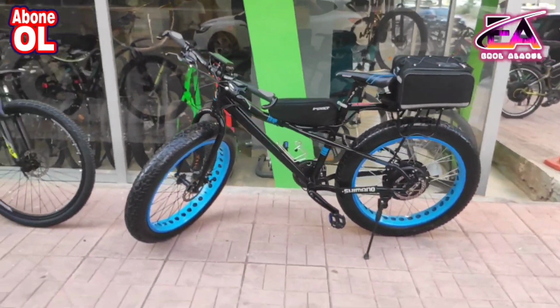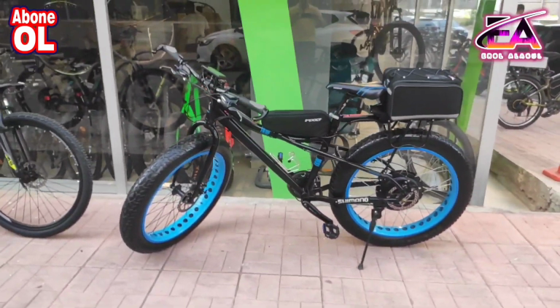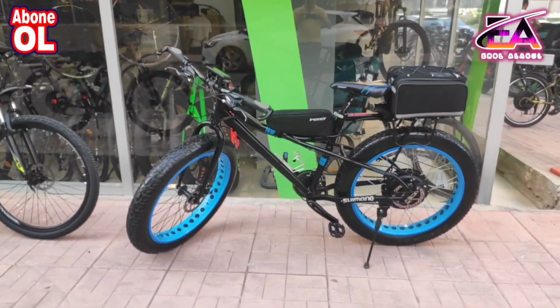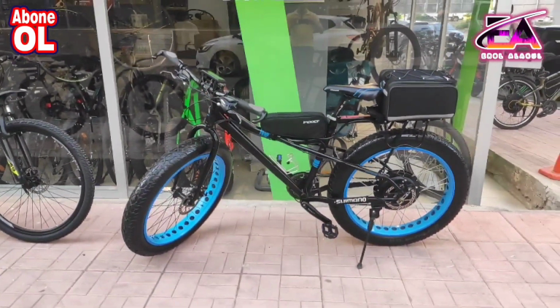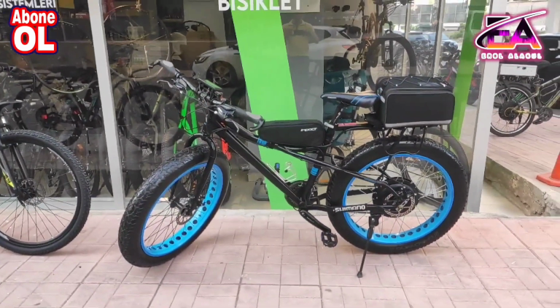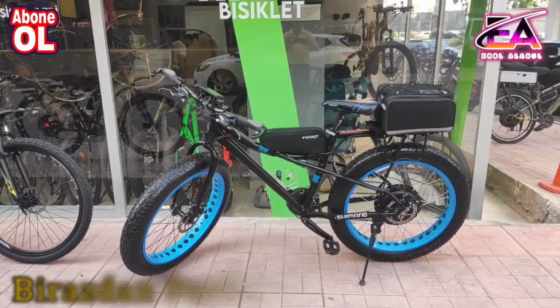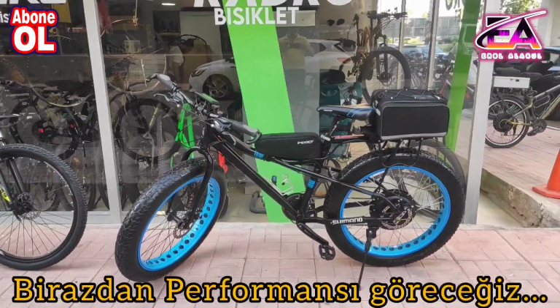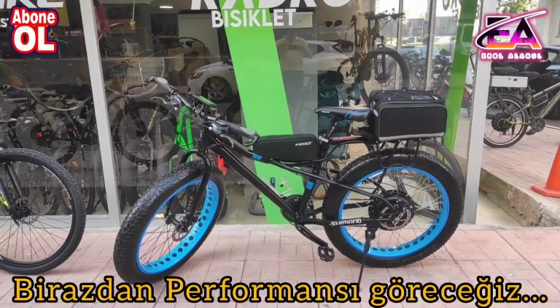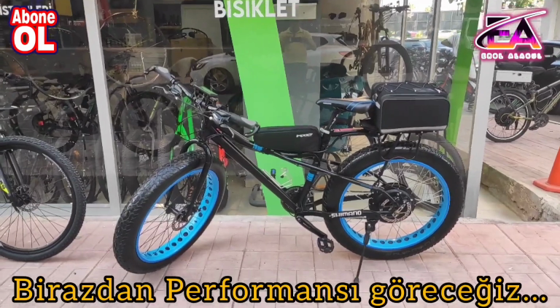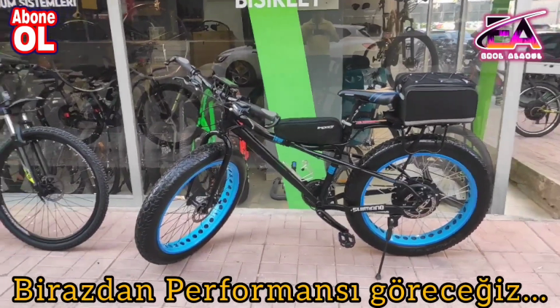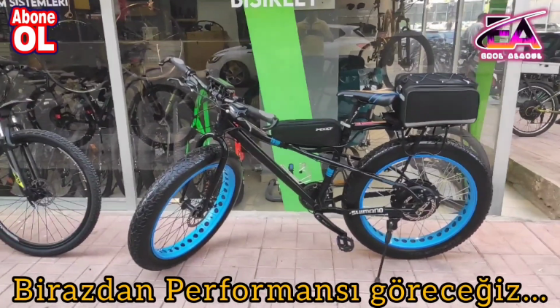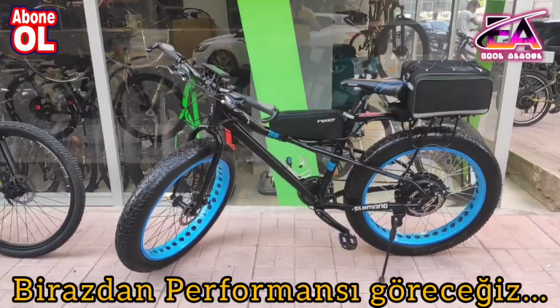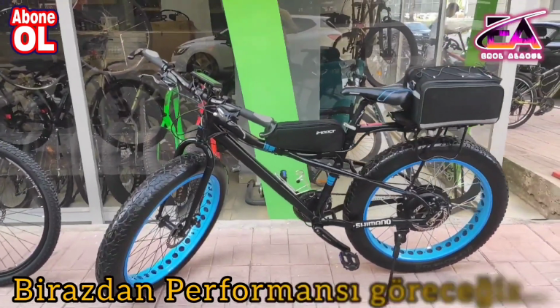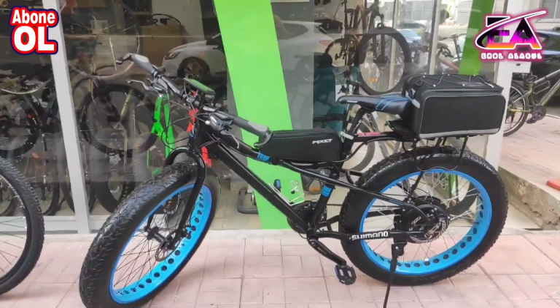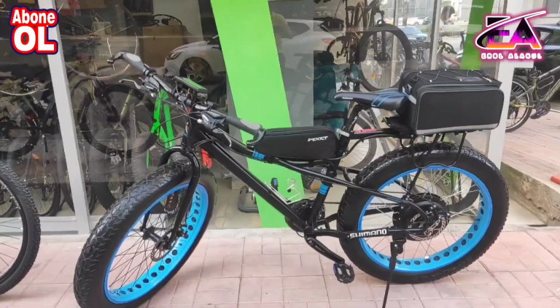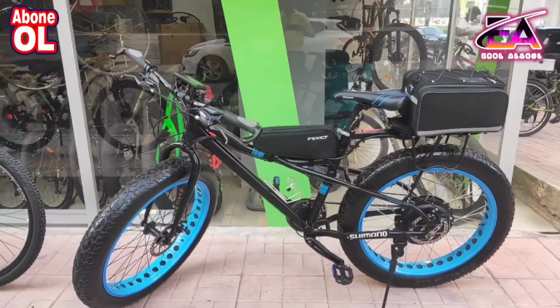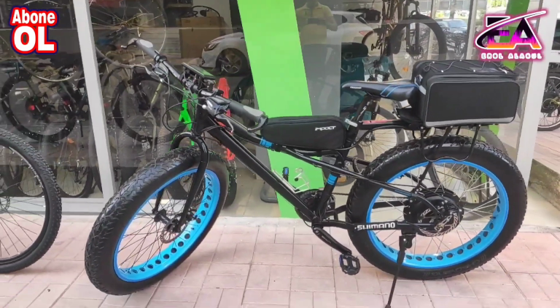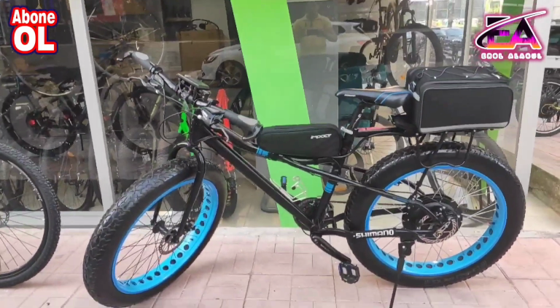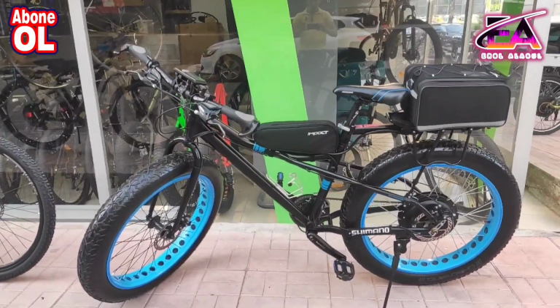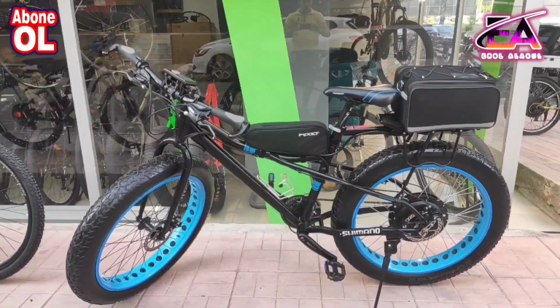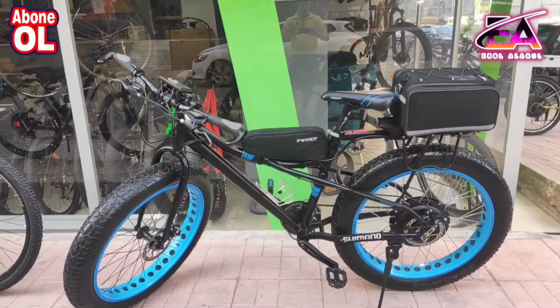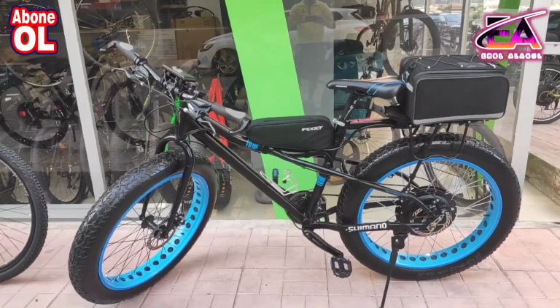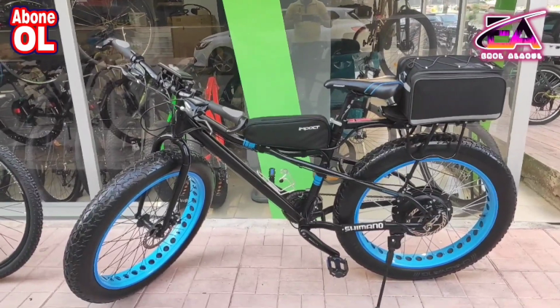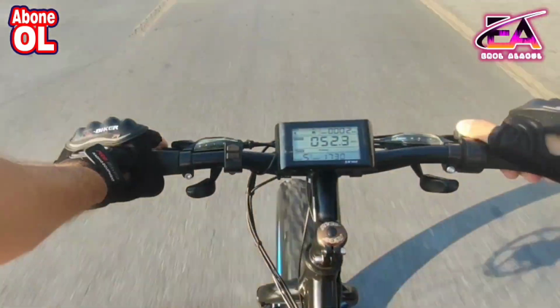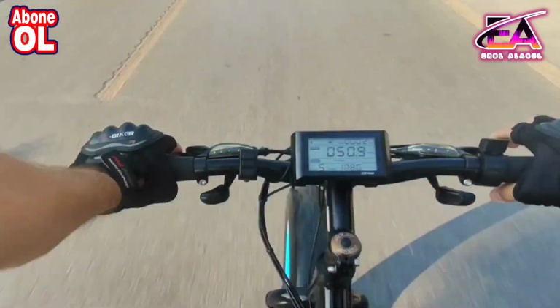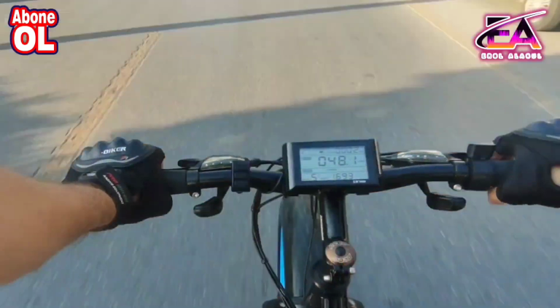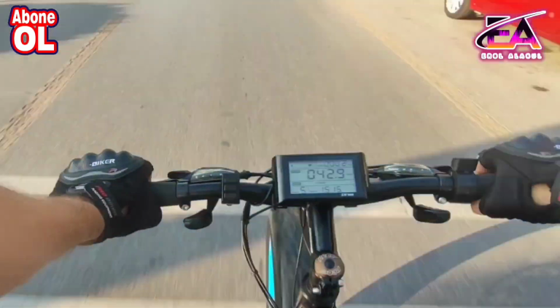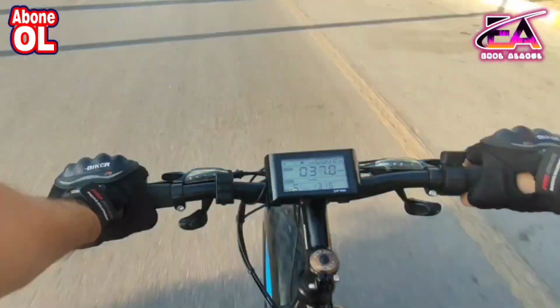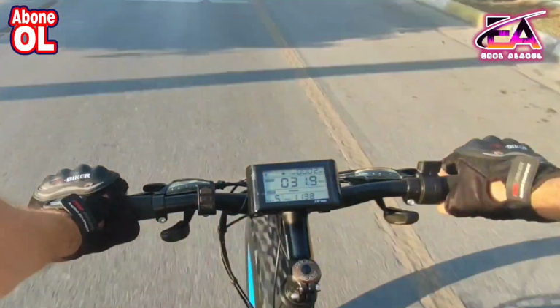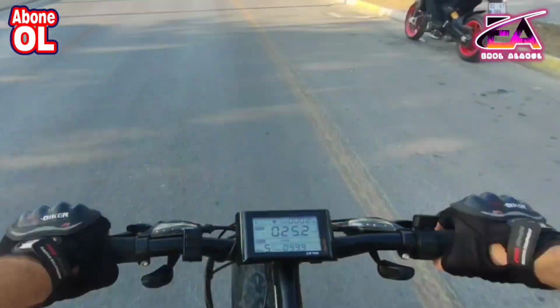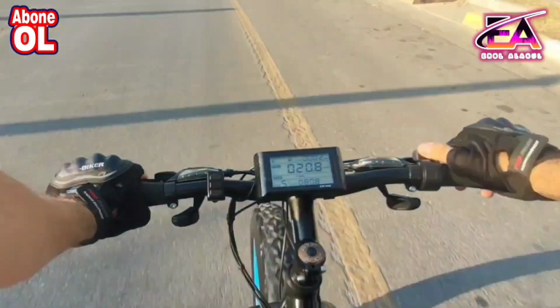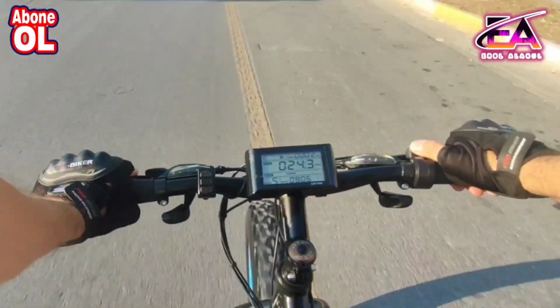Müşterimiz değerlendirdi; gerçekten güzel de yaptı çünkü bisikleti çok güzelmiş. Biz de kit montajı yaptık, çok da güzel olduğunu düşünüyorum. Birazdan performans sürüşü de yapacağım ve performansını da göreceğiz fatbike olarak.